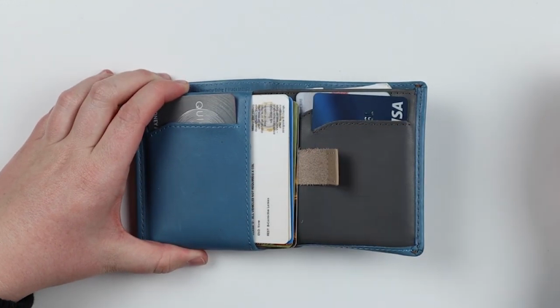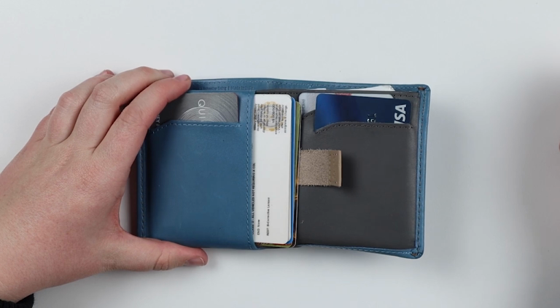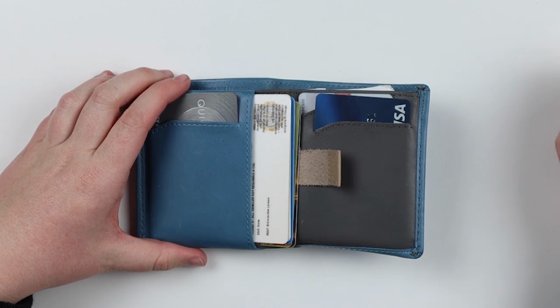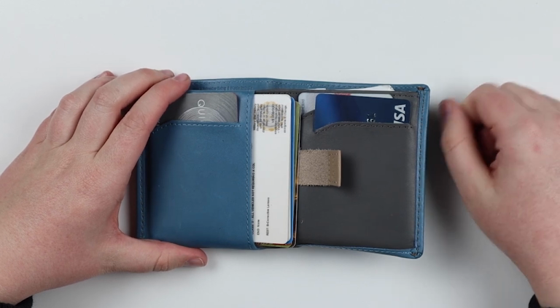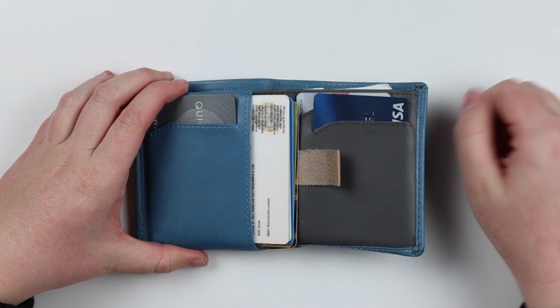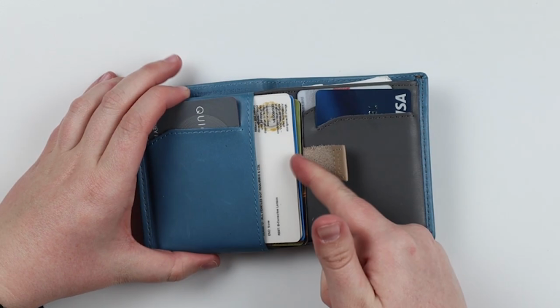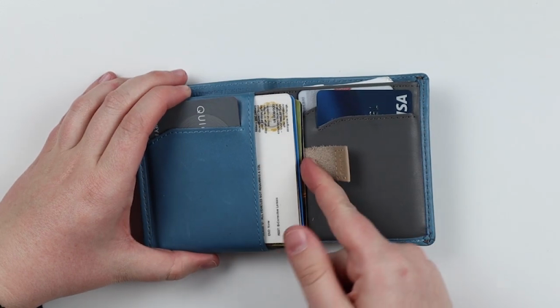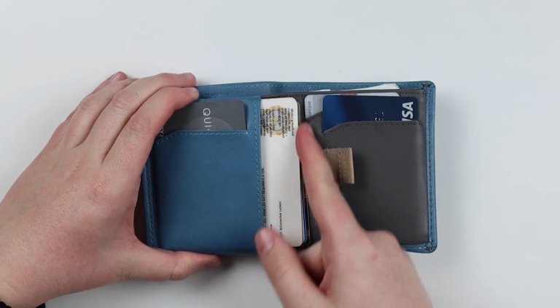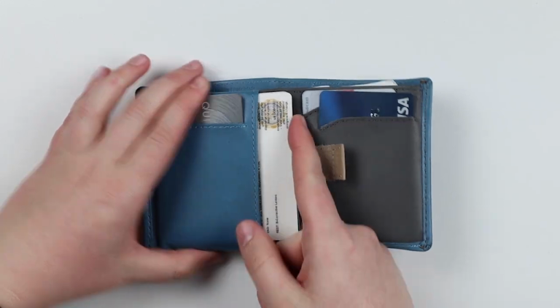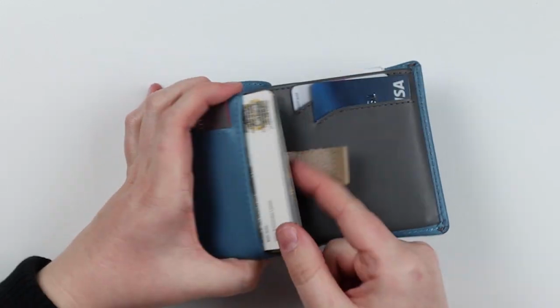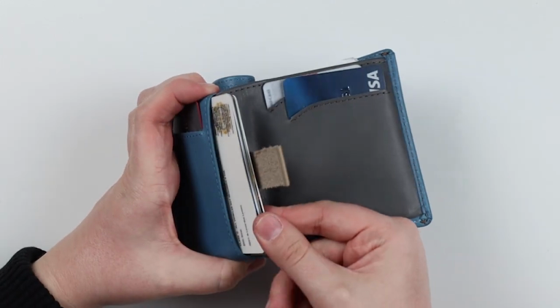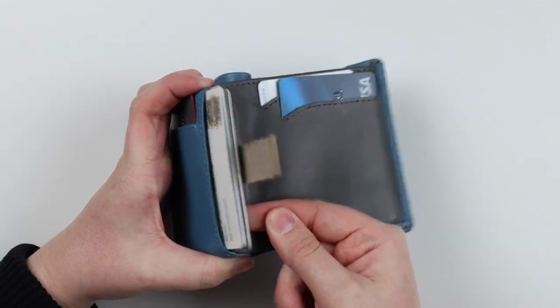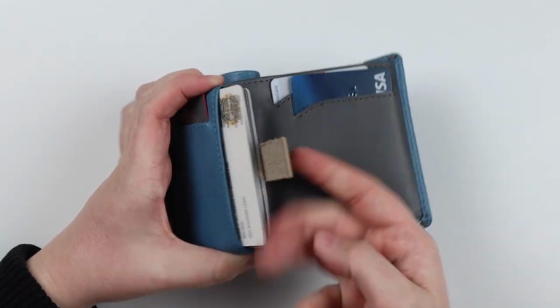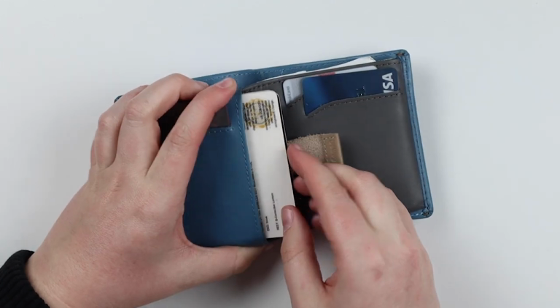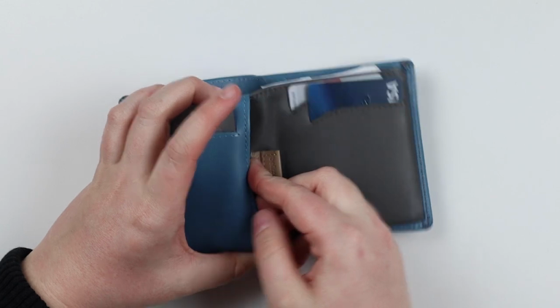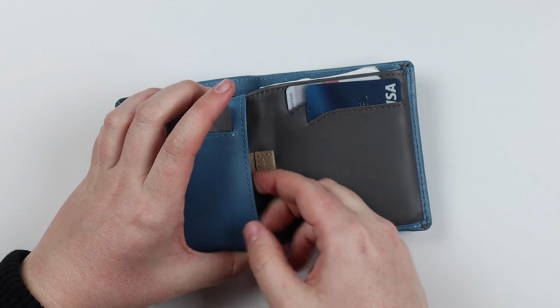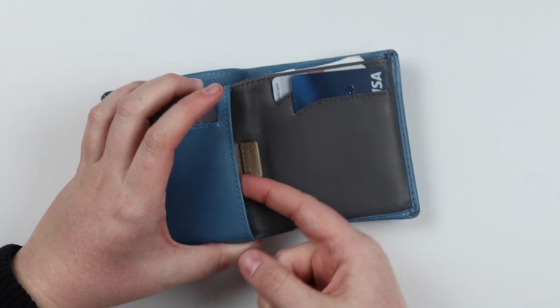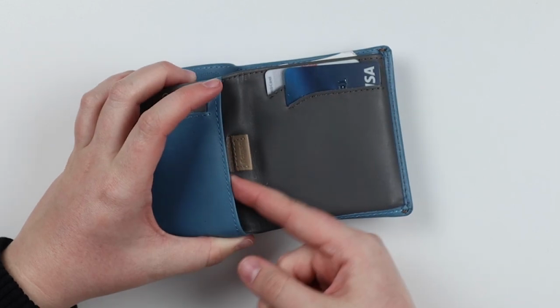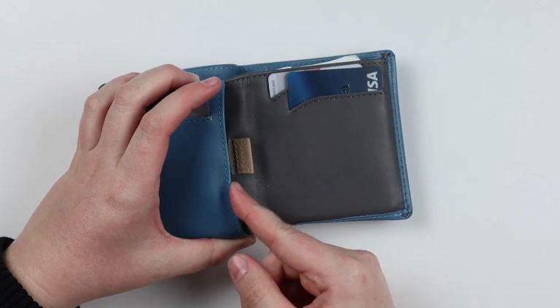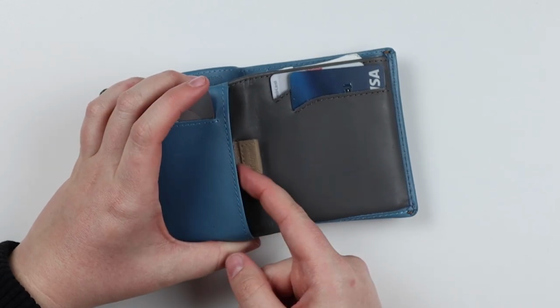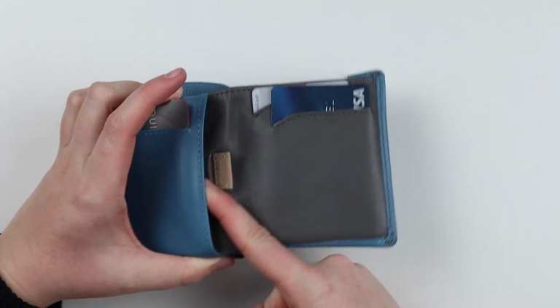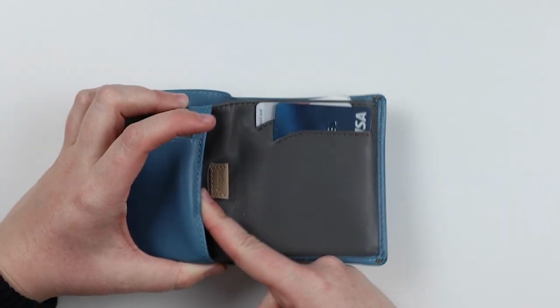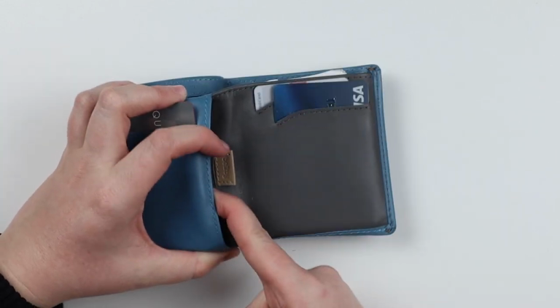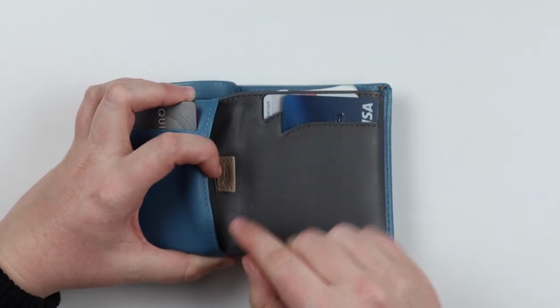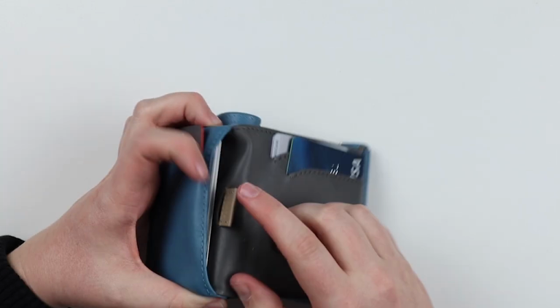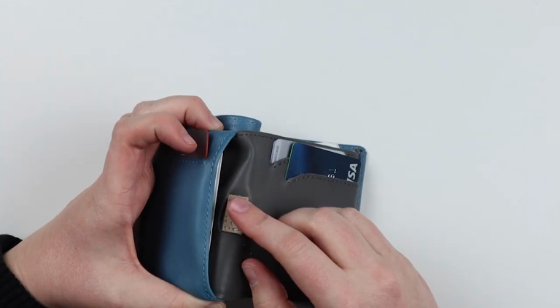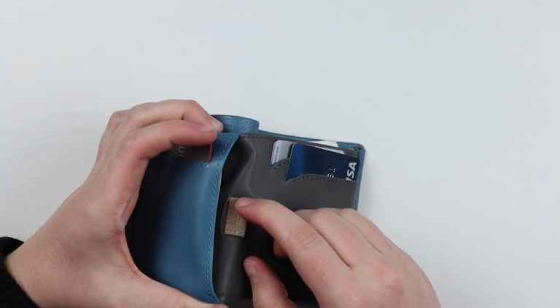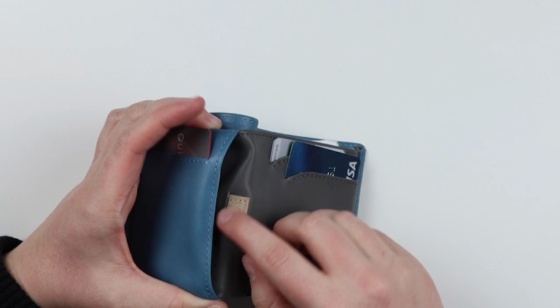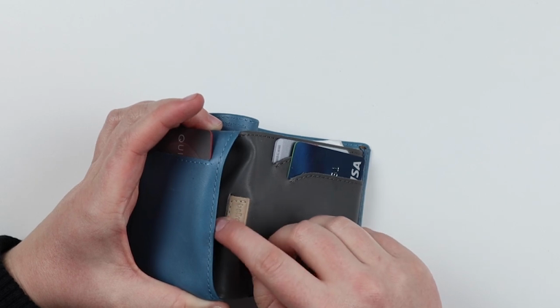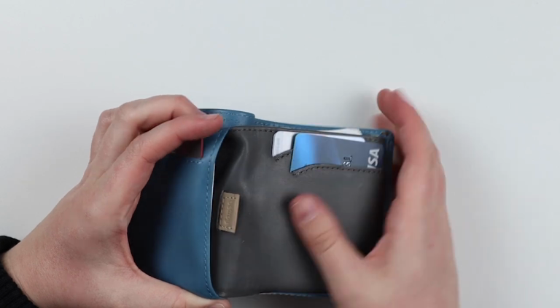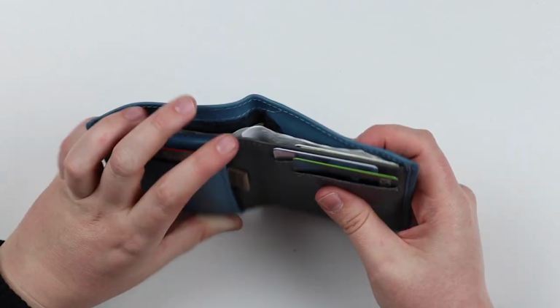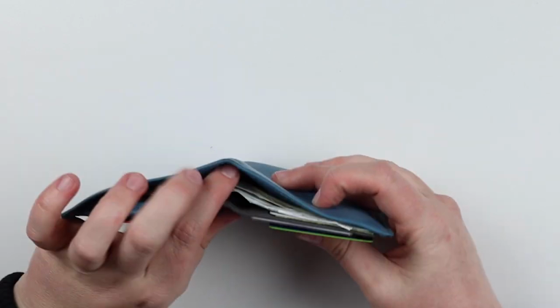There's a pull tab with all my extra cards — all my goodie cards. I was able to fit quite a few cards in there. It's pretty easy to slide back through once you kind of get used to it, and this thing goes all the way in. Pretty nice.